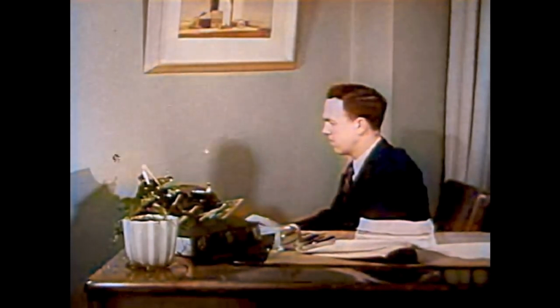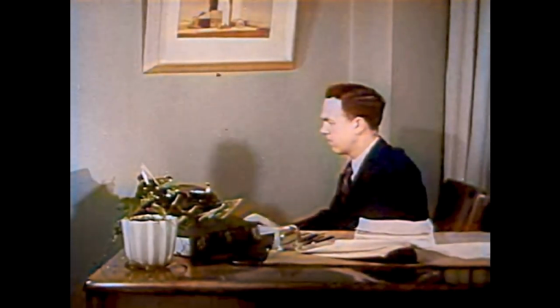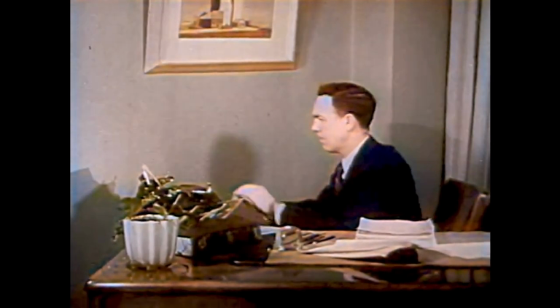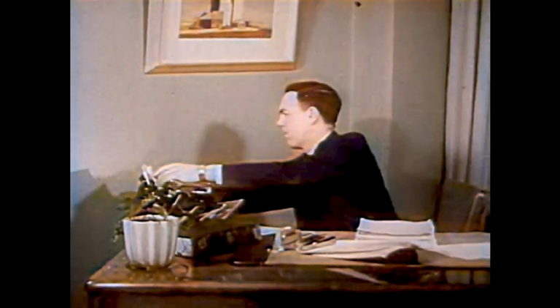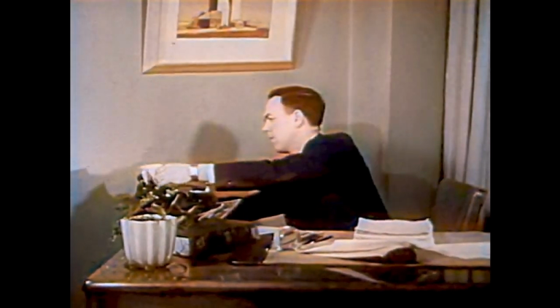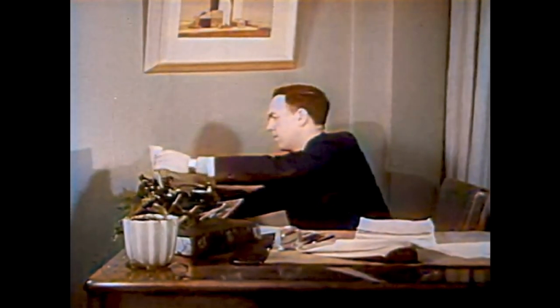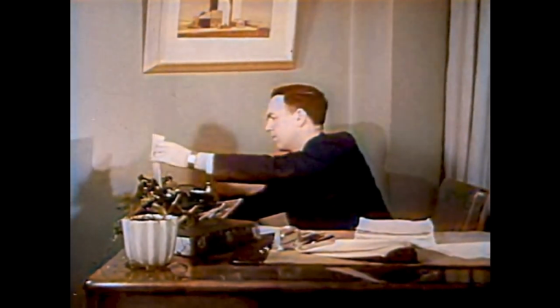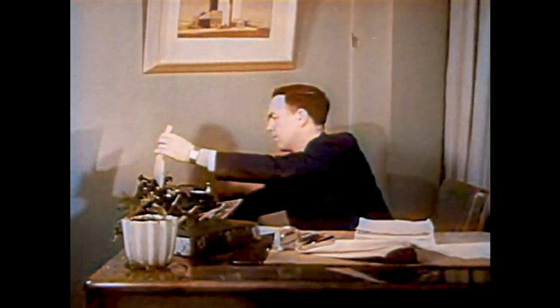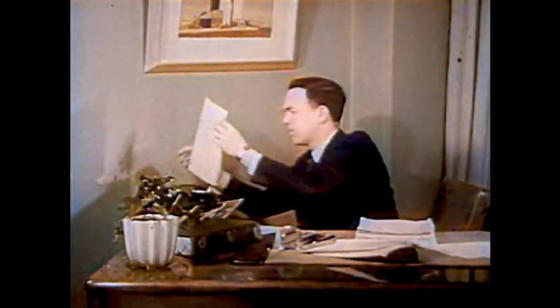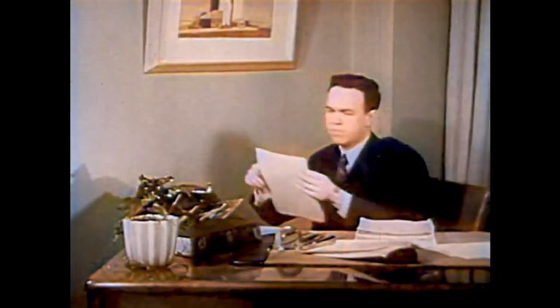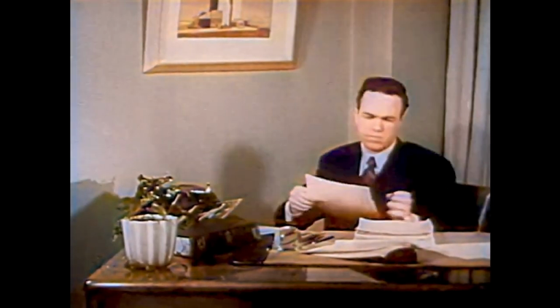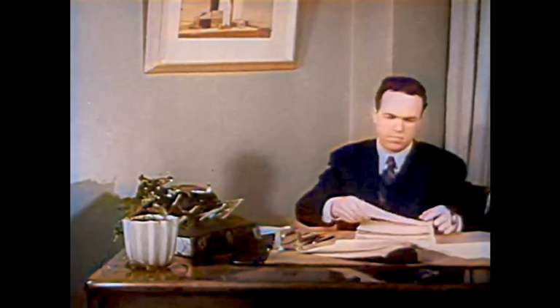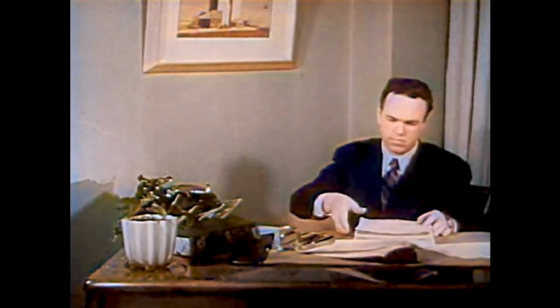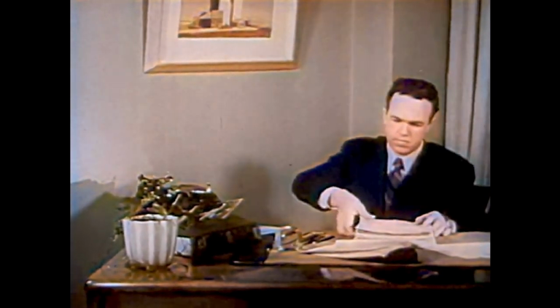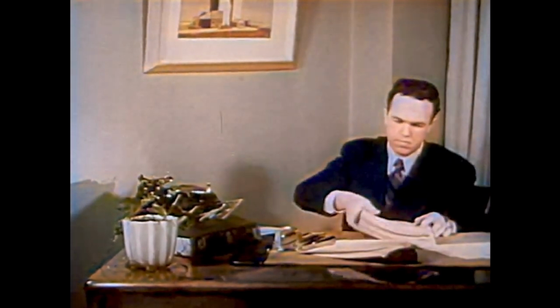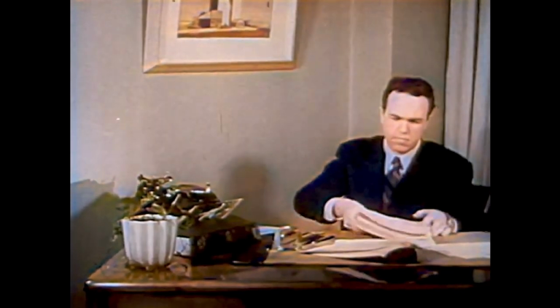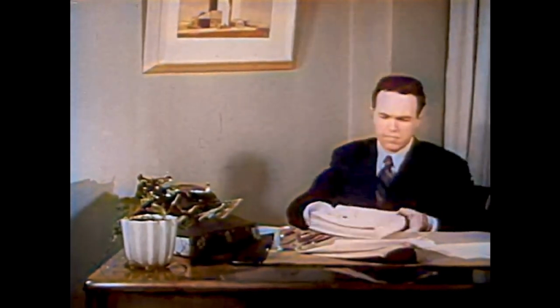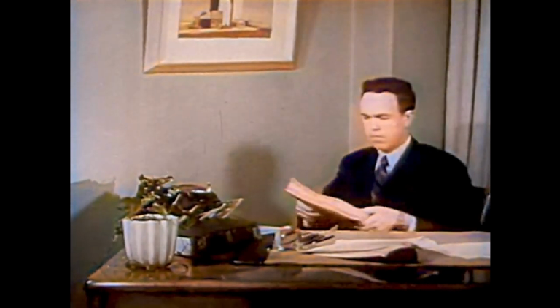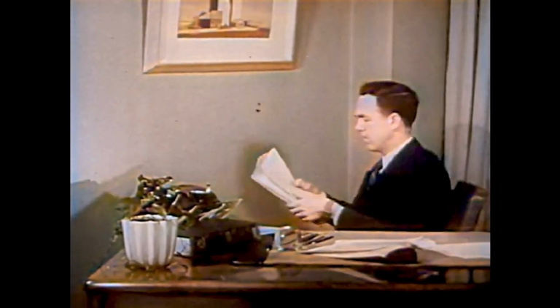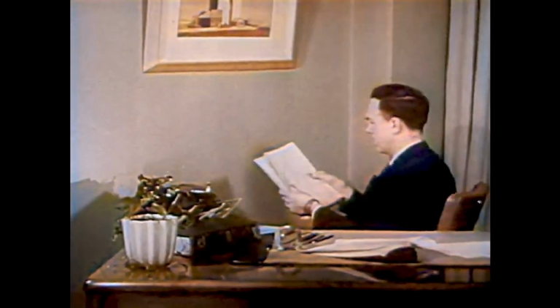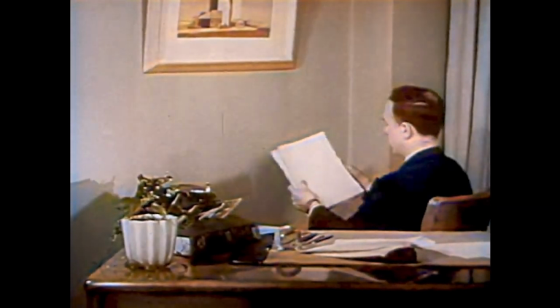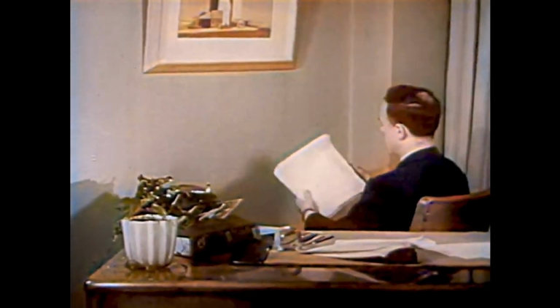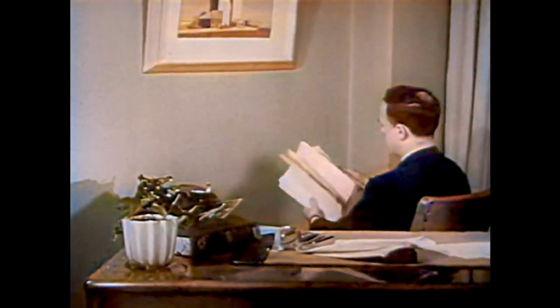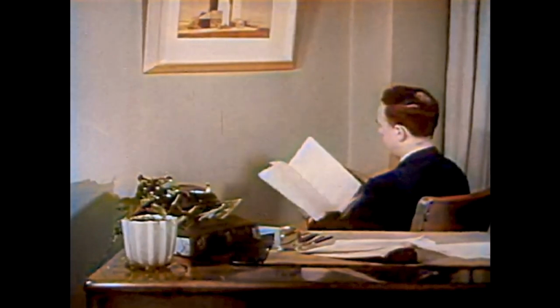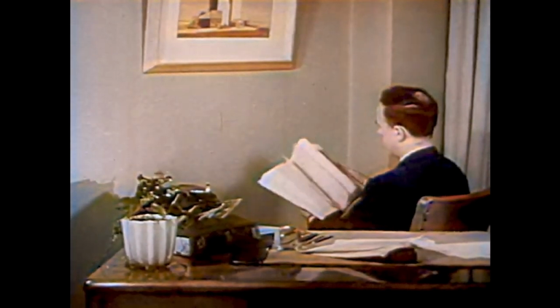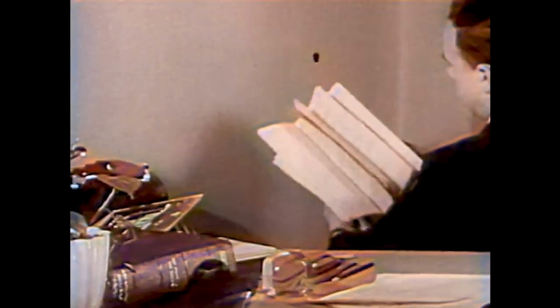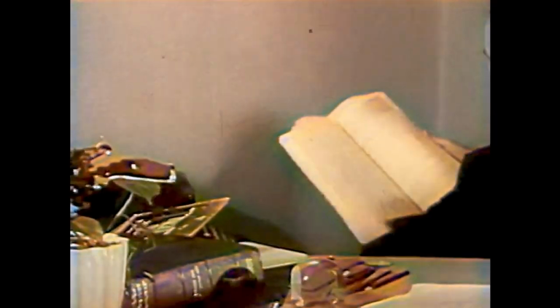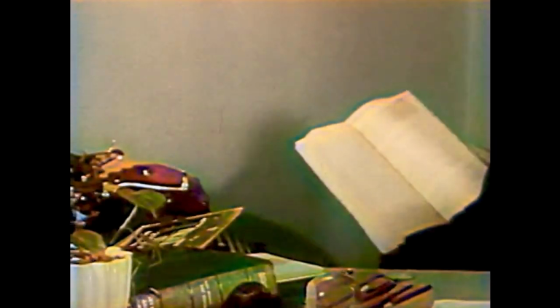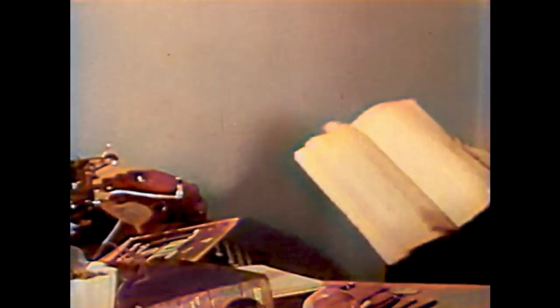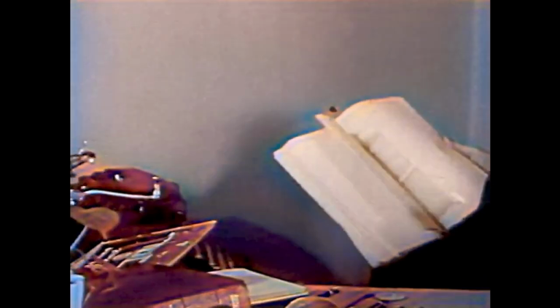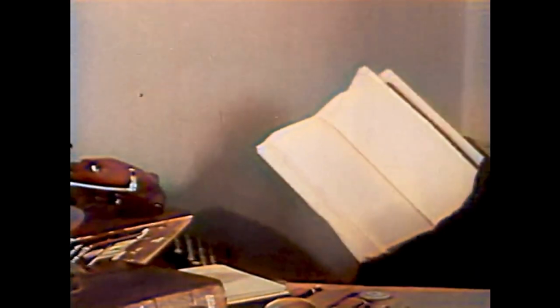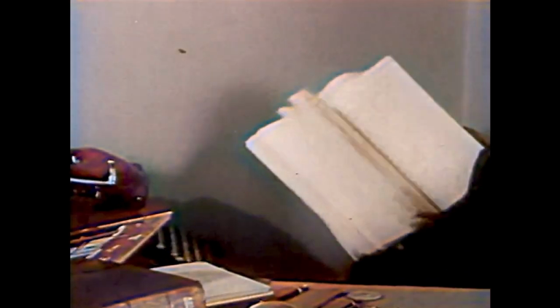This man is an author; he writes stories. He has just finished writing a story, and he thinks many people will like to read it, so he must have the story made into a book.